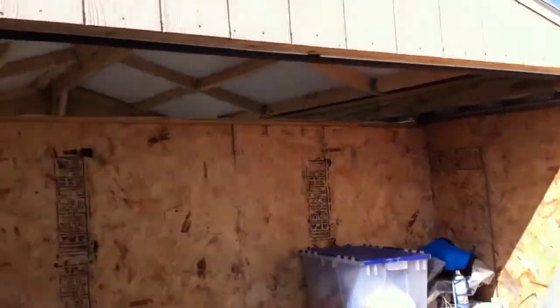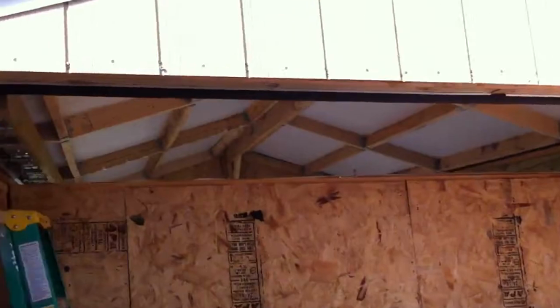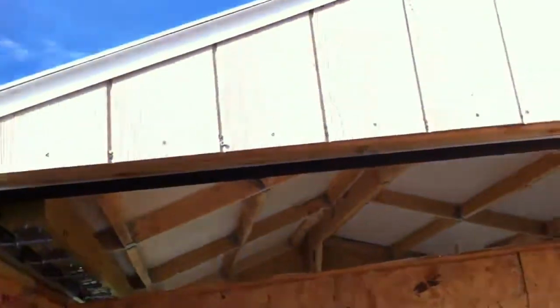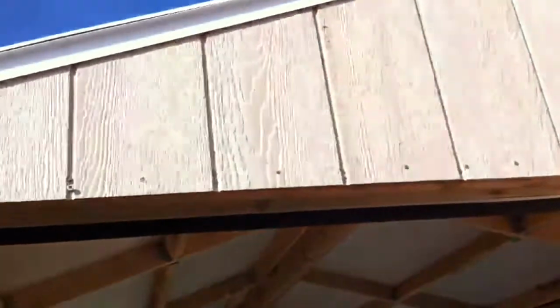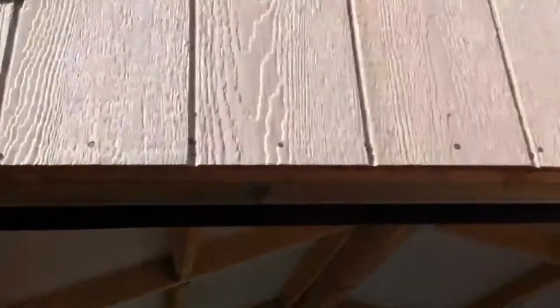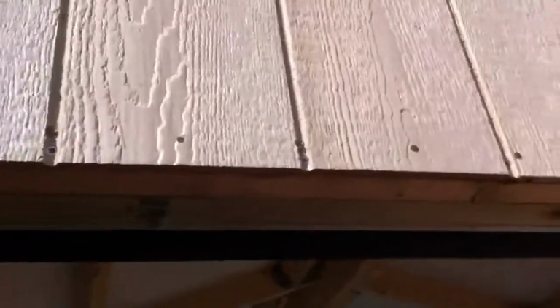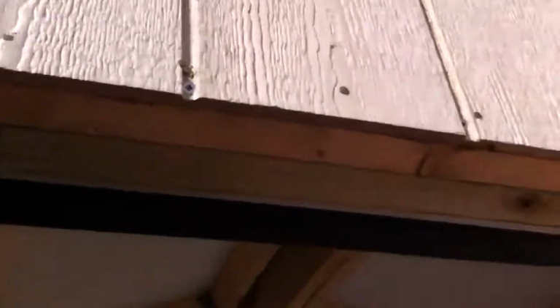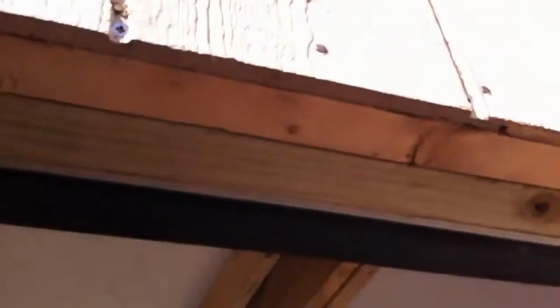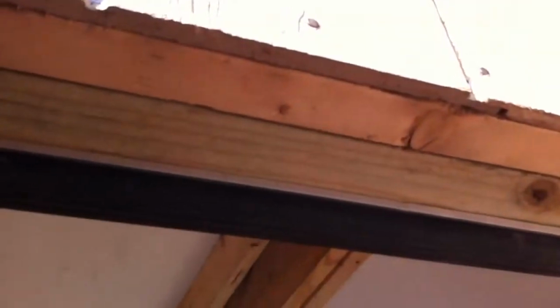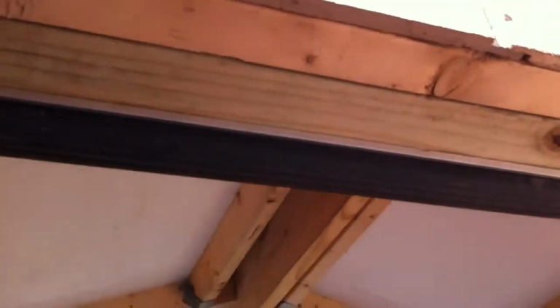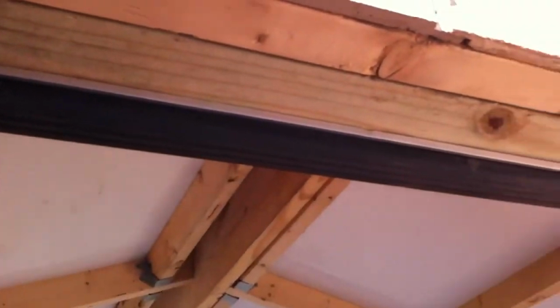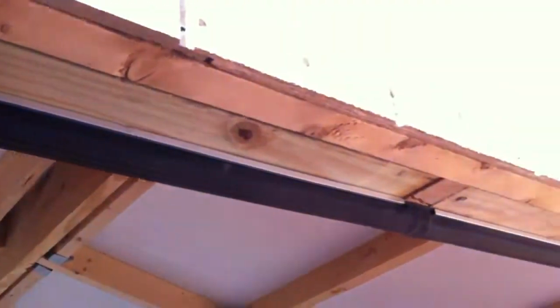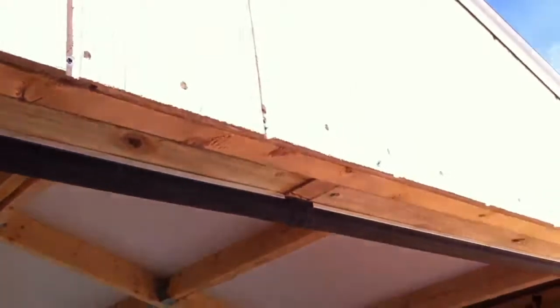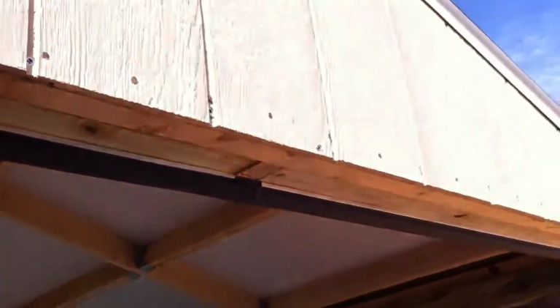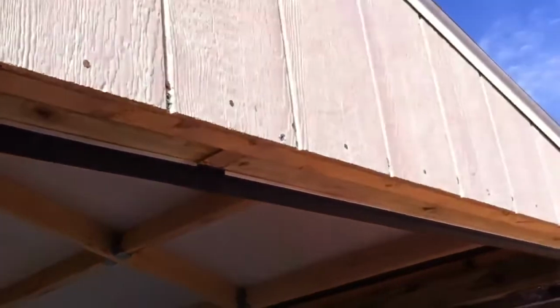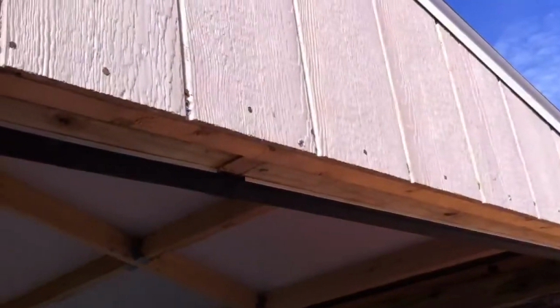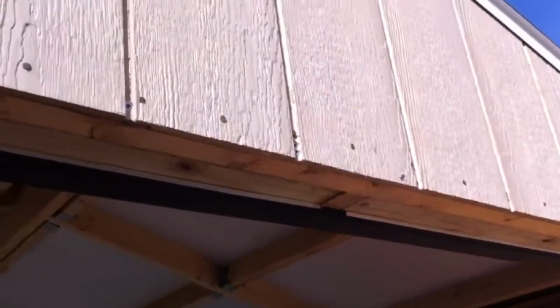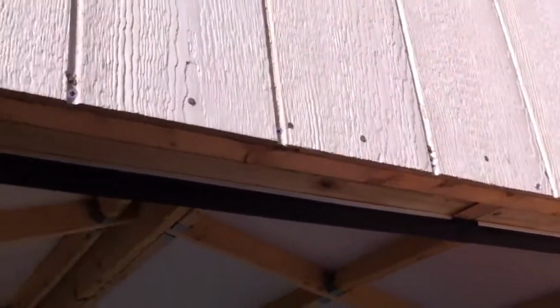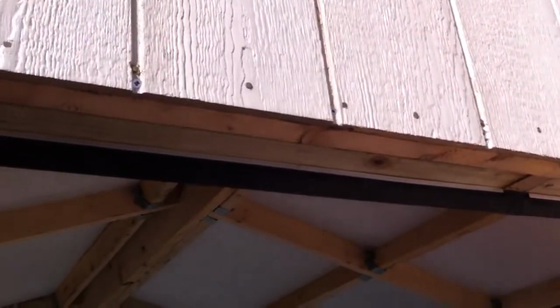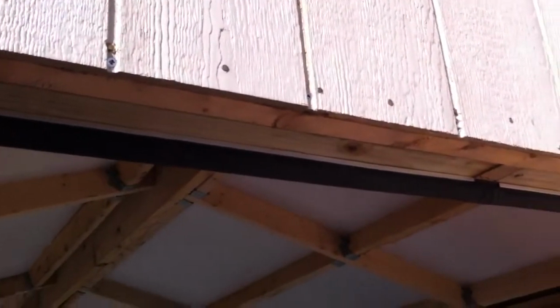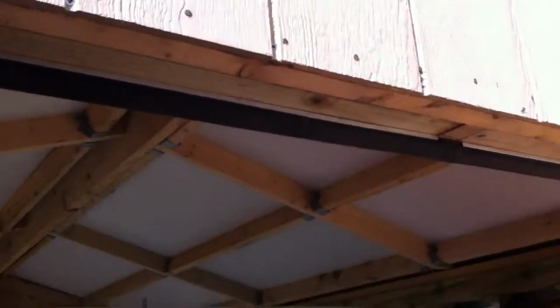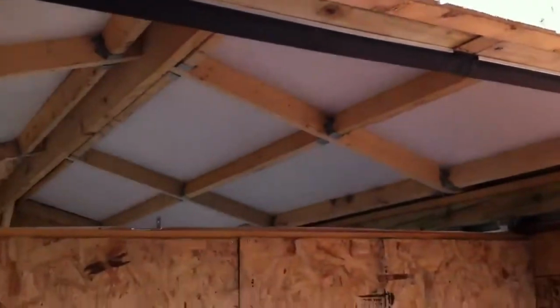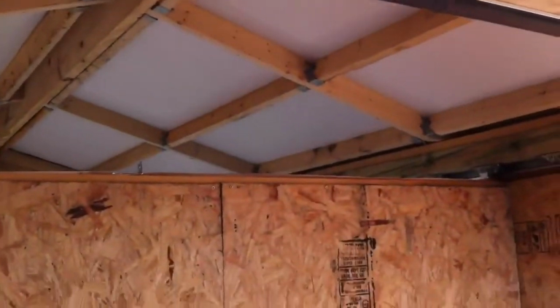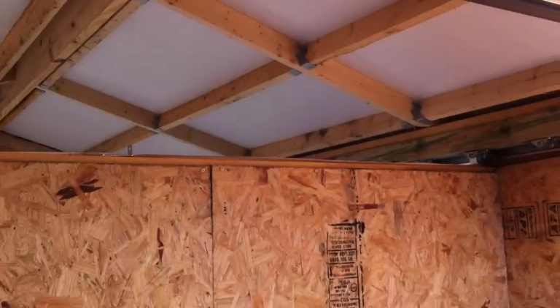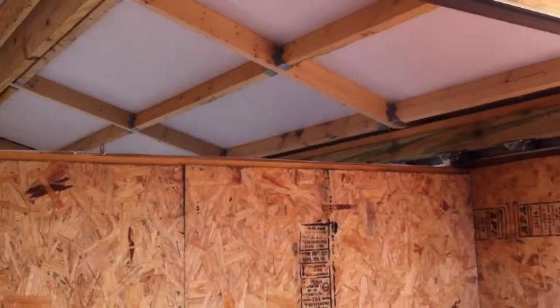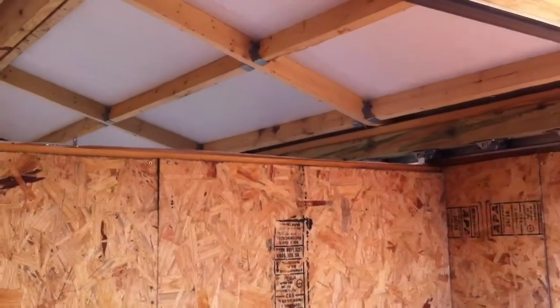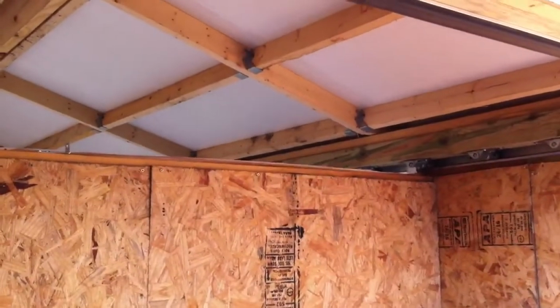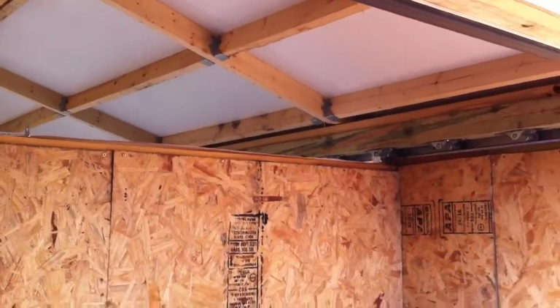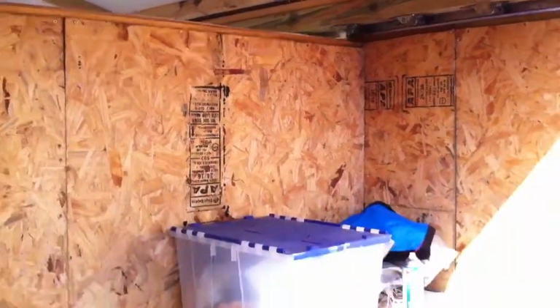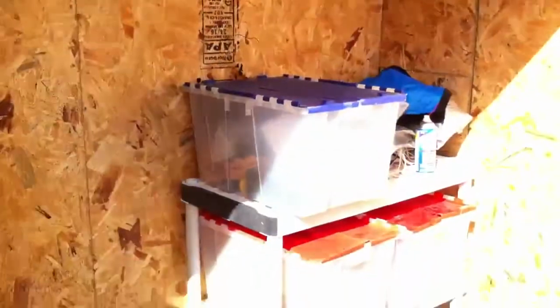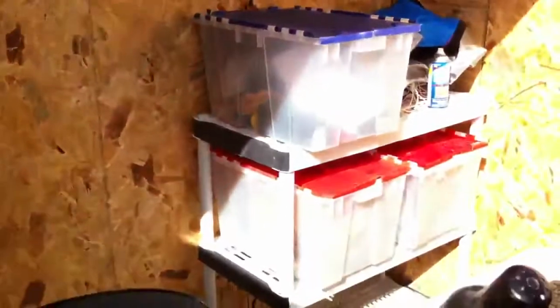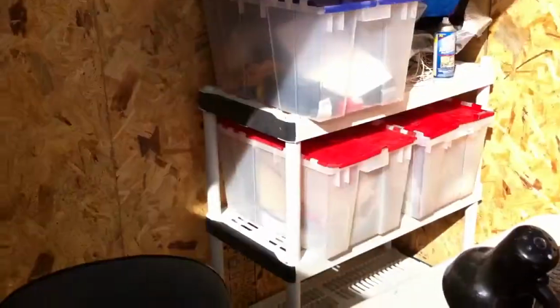This is one of the weather strips — I put it right underneath here. Should keep out bugs and the weather. It's really quiet now and the roof rolls really well after some lubrication. We've got a little shelving unit too.